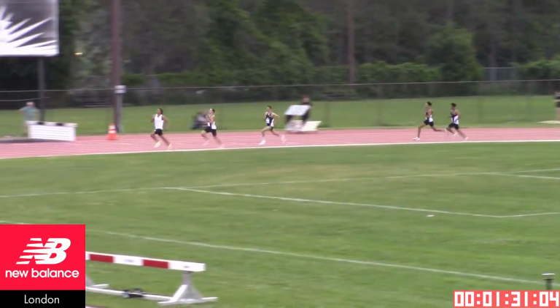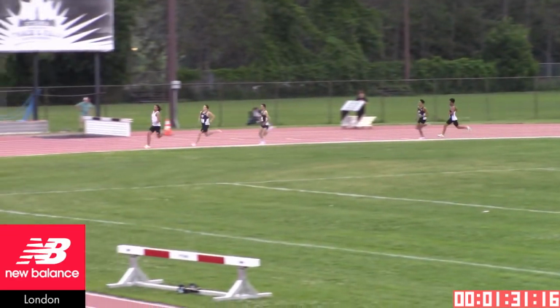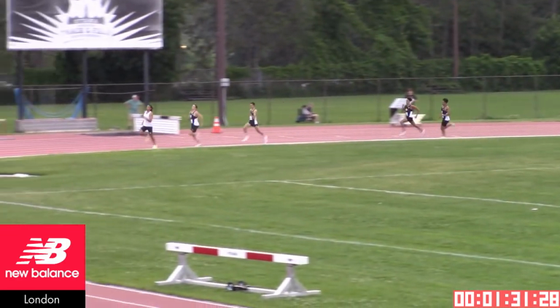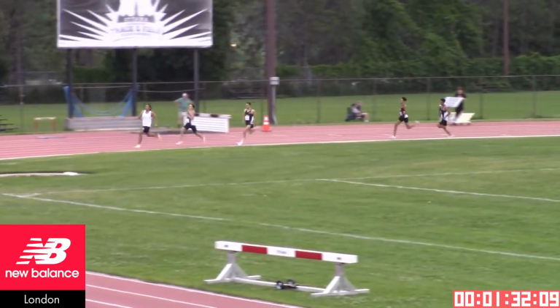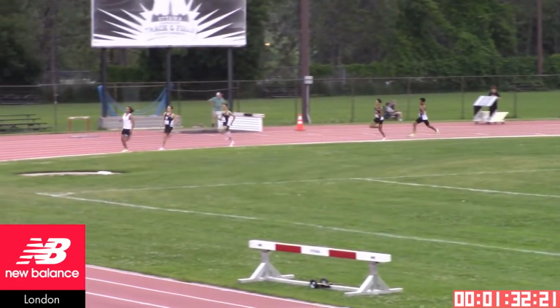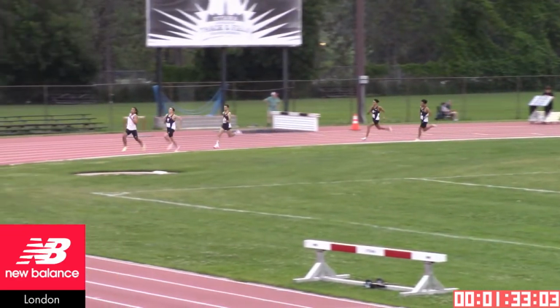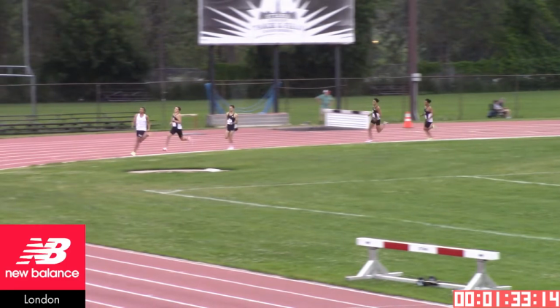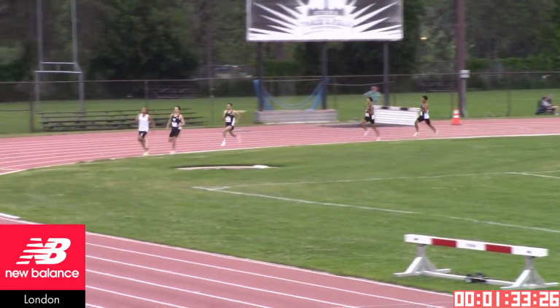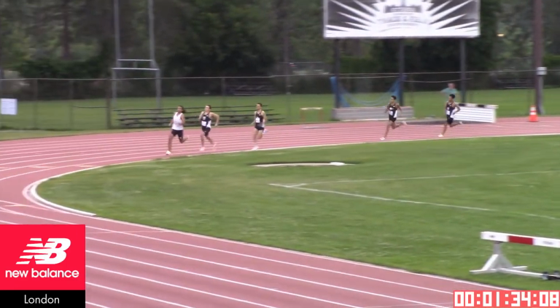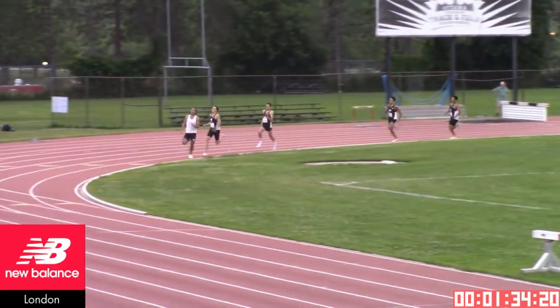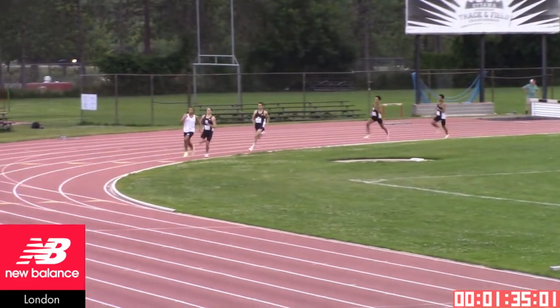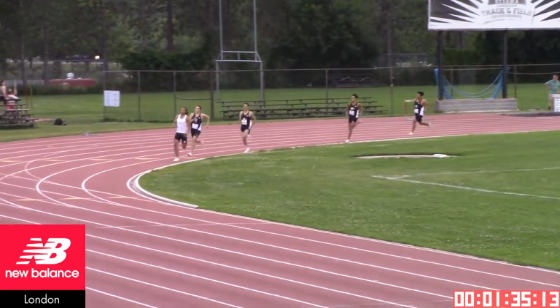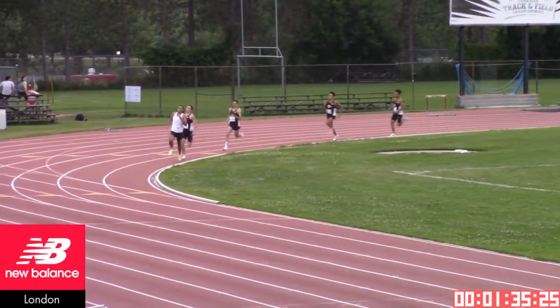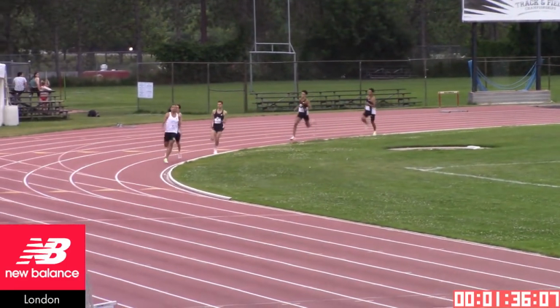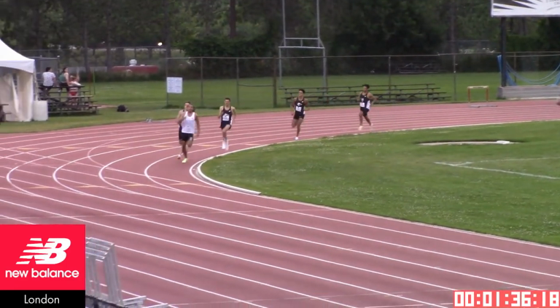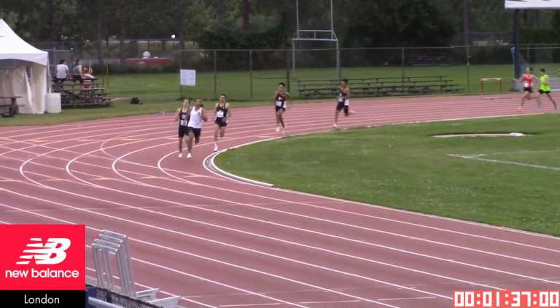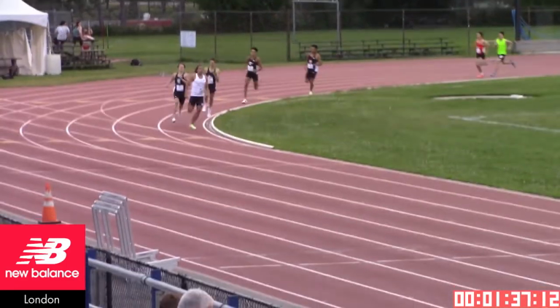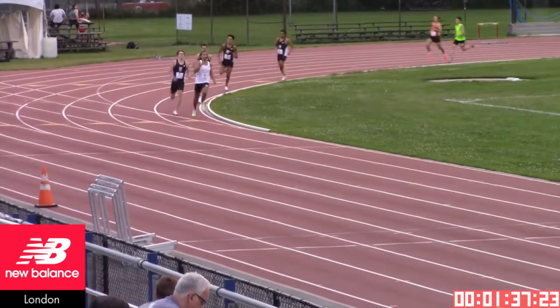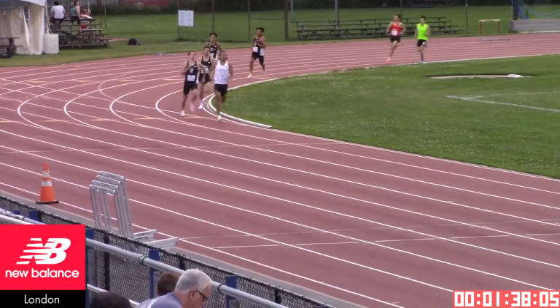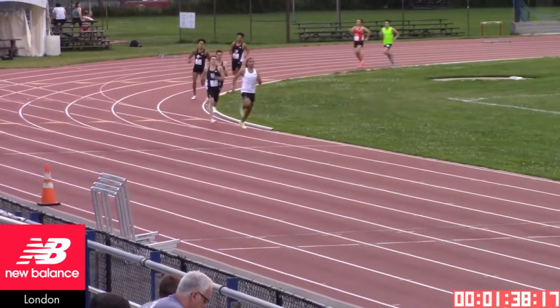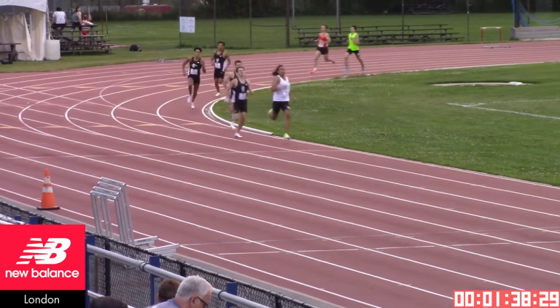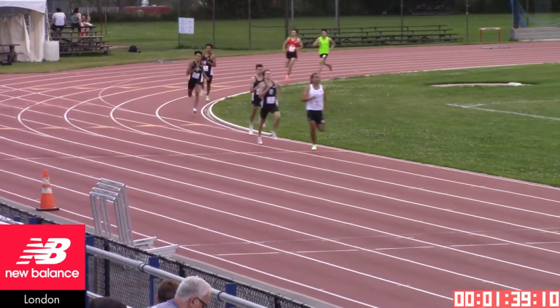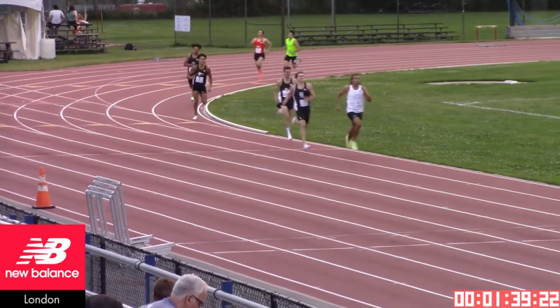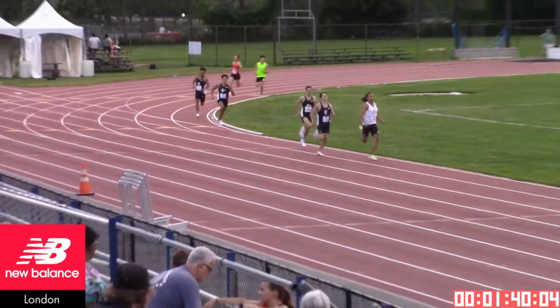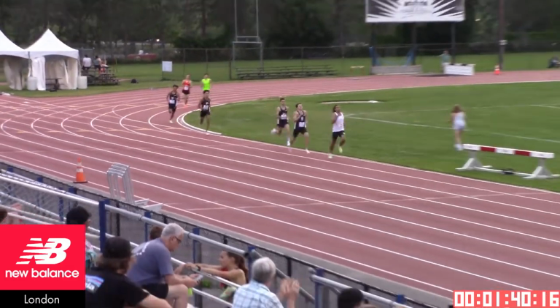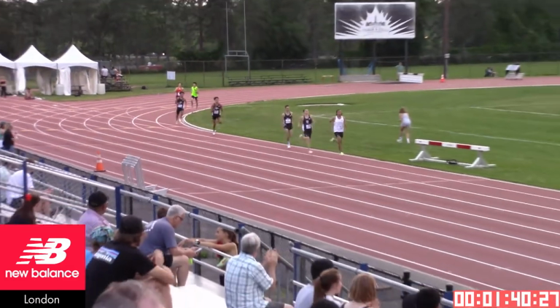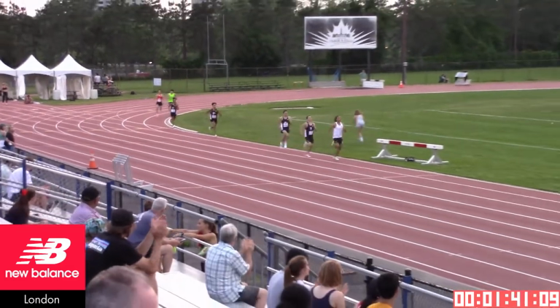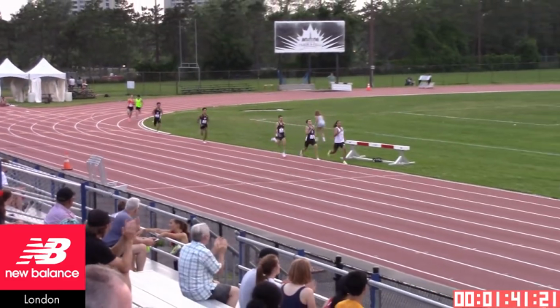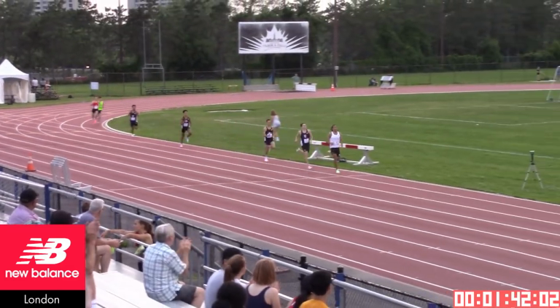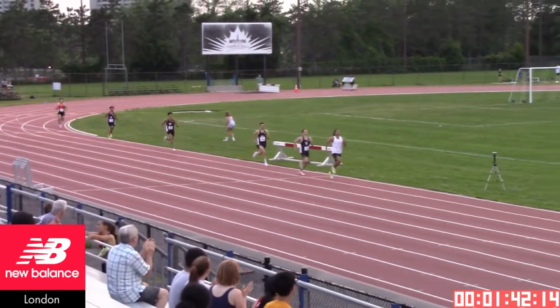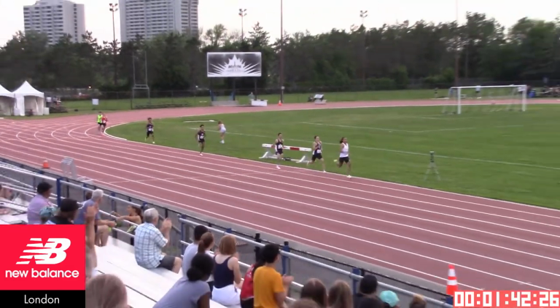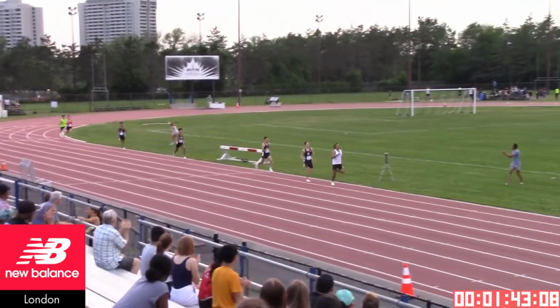He set himself up for a very quick time here. With 150 meters left to go, it looks like there are still three athletes in the race. Go Michael!